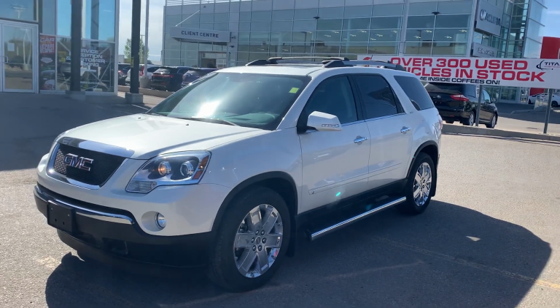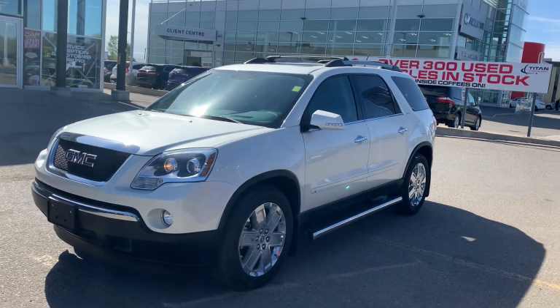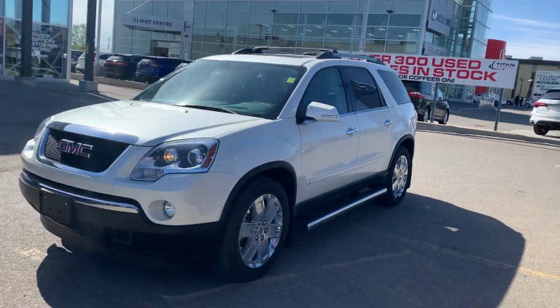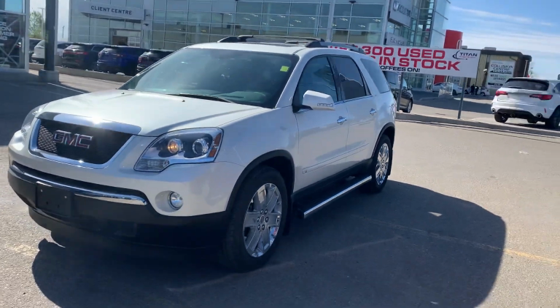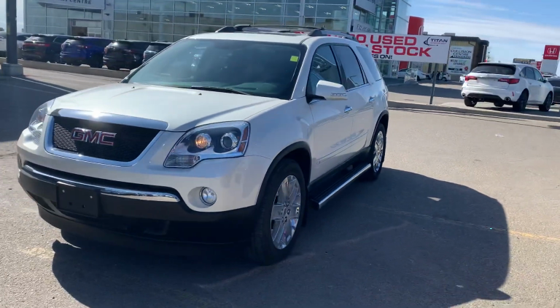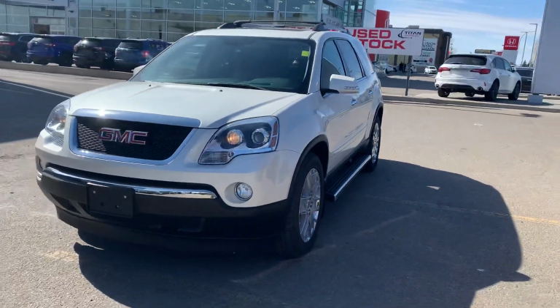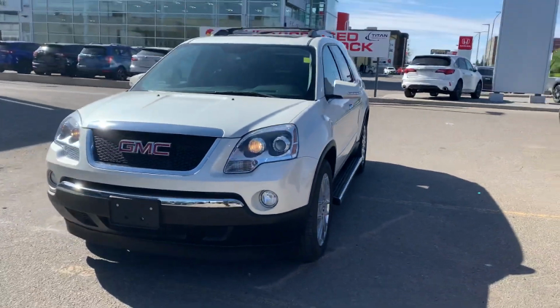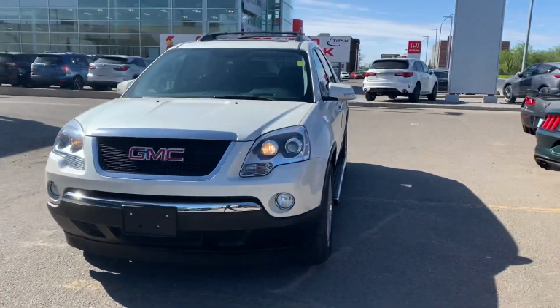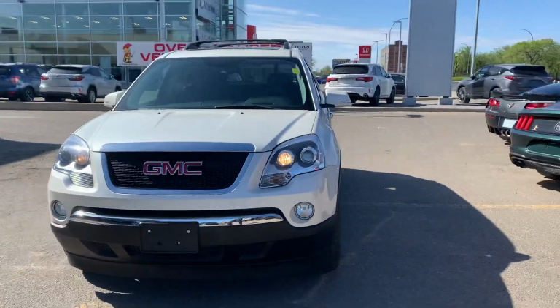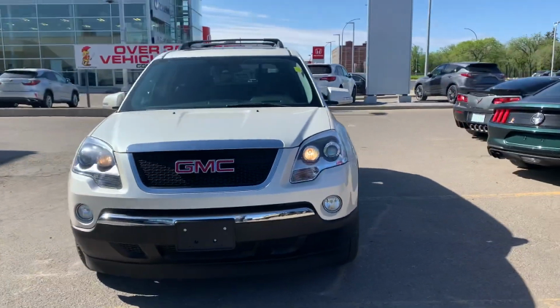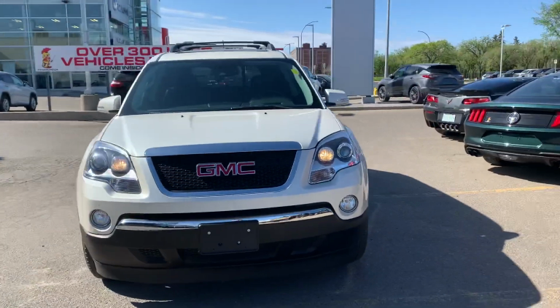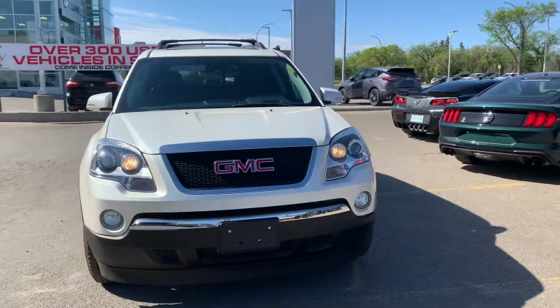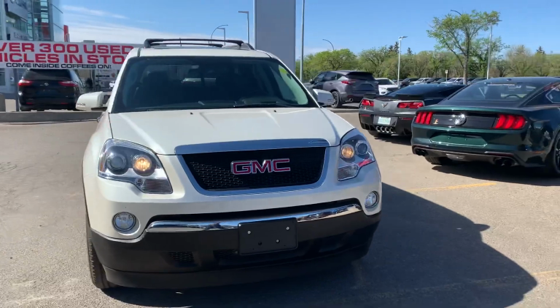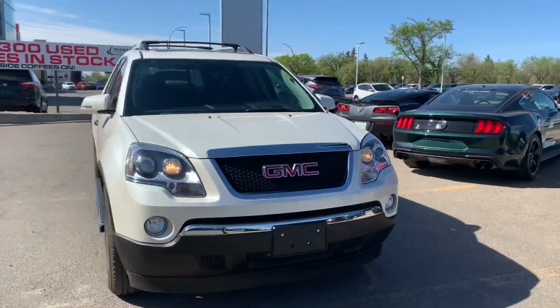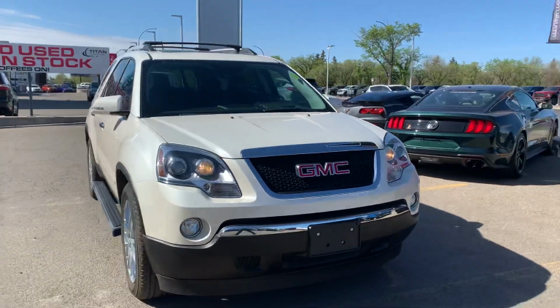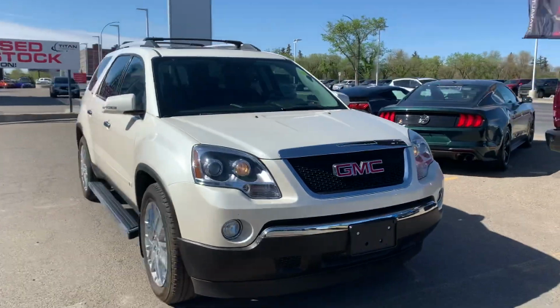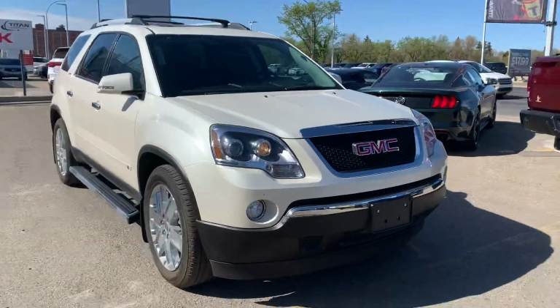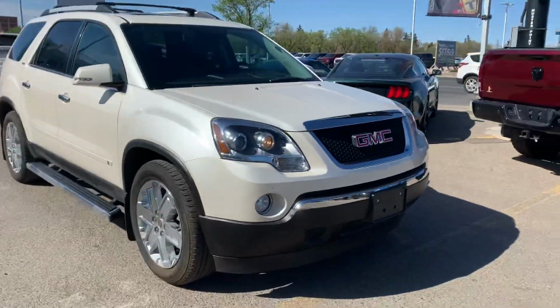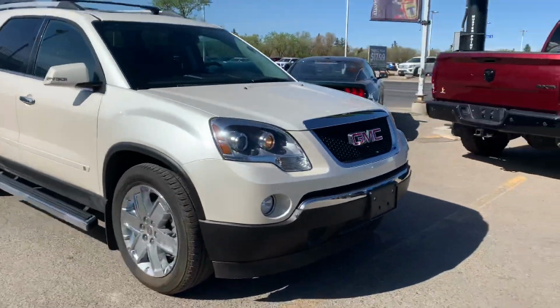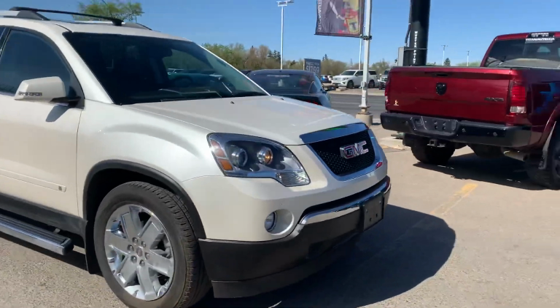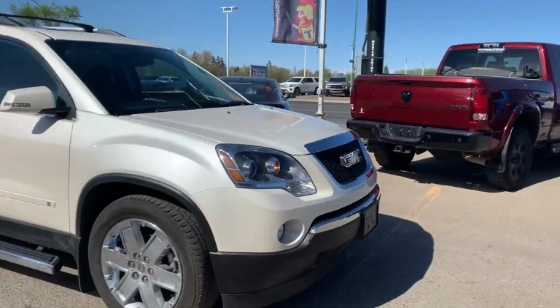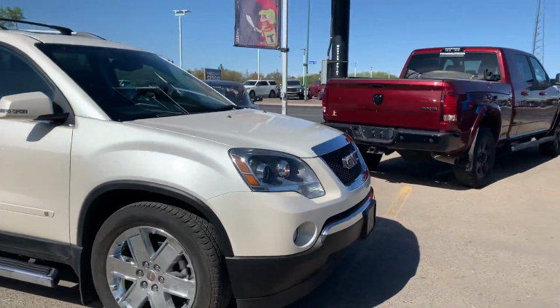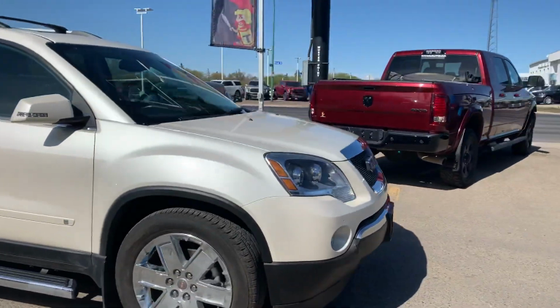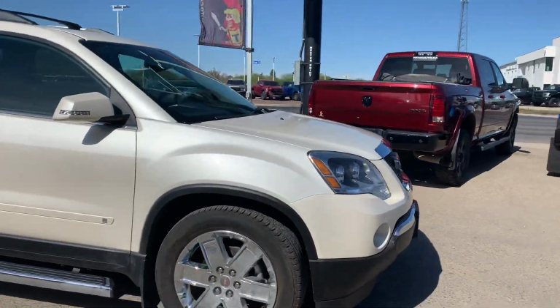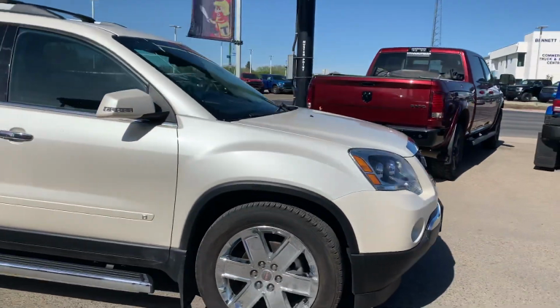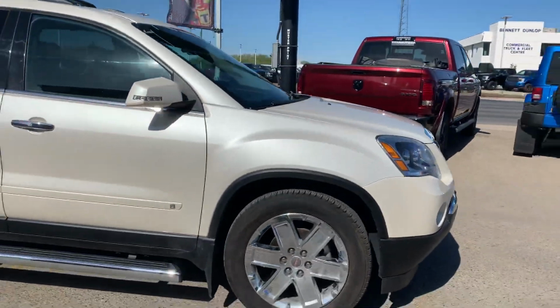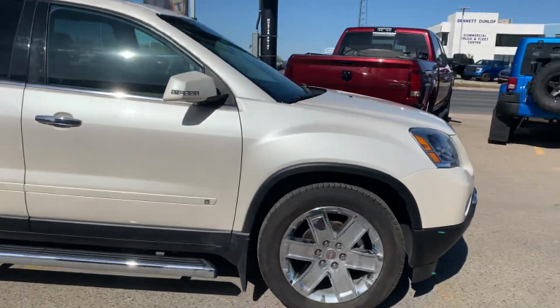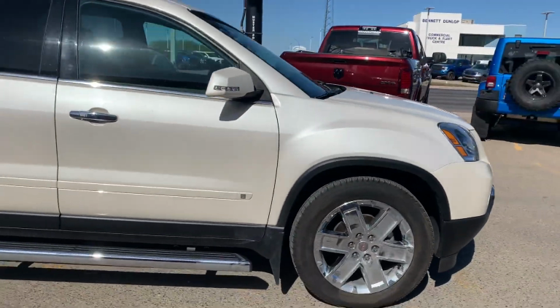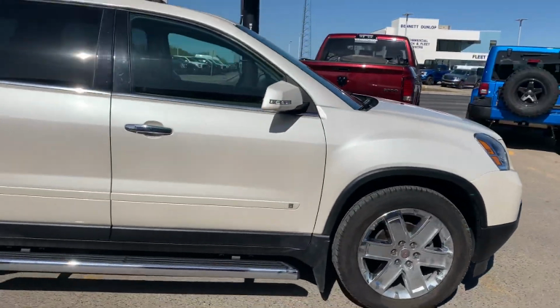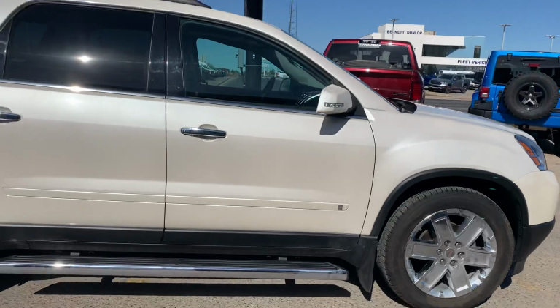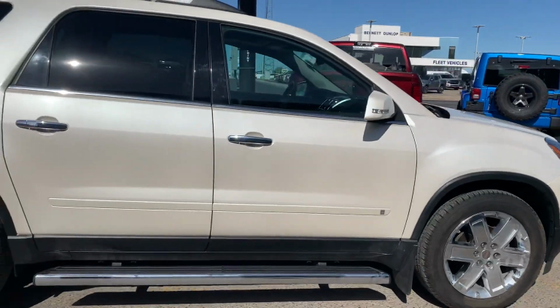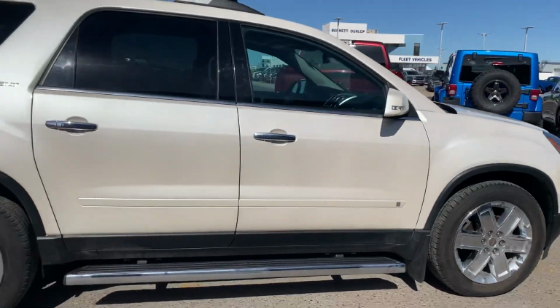Hey Brian, it's Mike here from Titan Auto. Got that Acadia all through the shop, all cleaned up and ready to rock for you. I wanted to give you a nice little walk-around video as I promised of the vehicle.